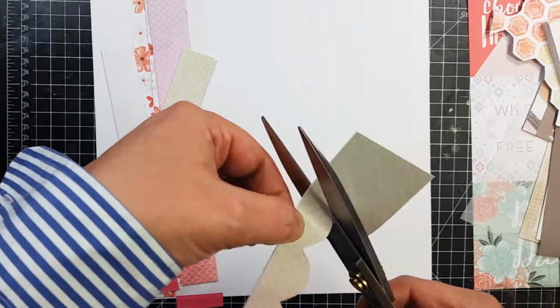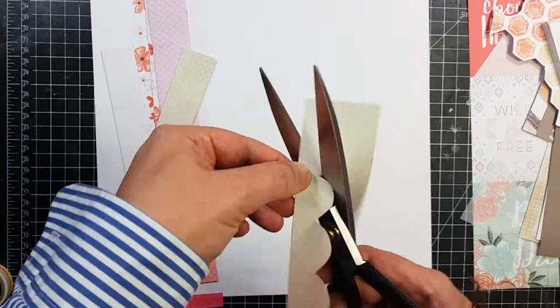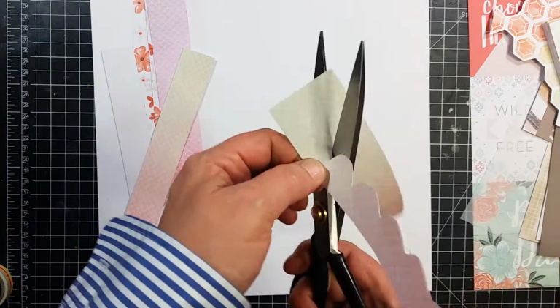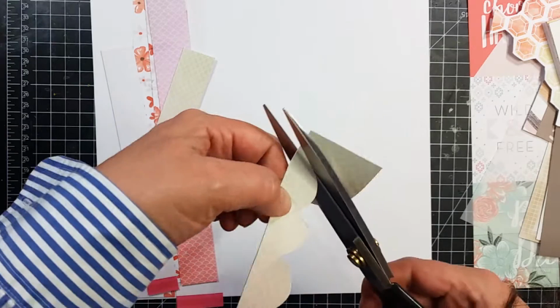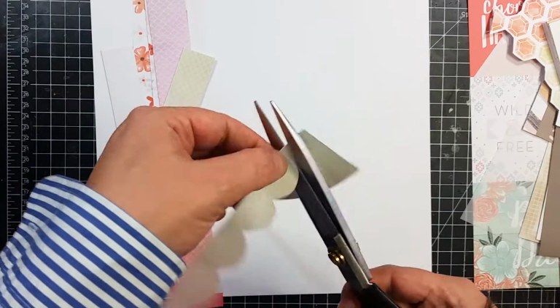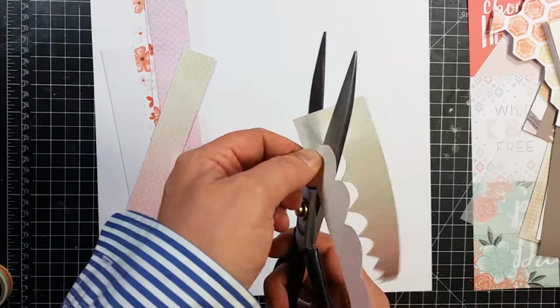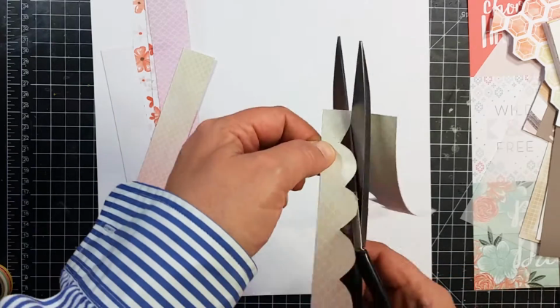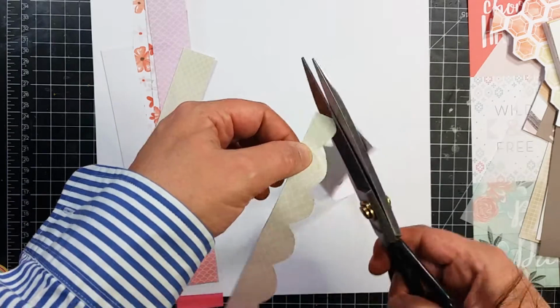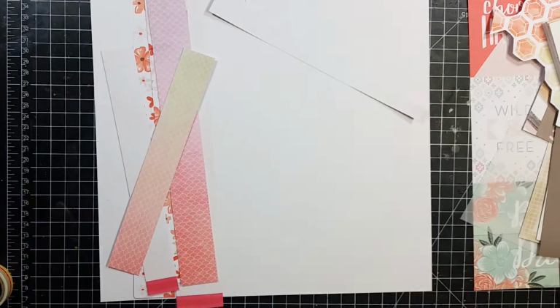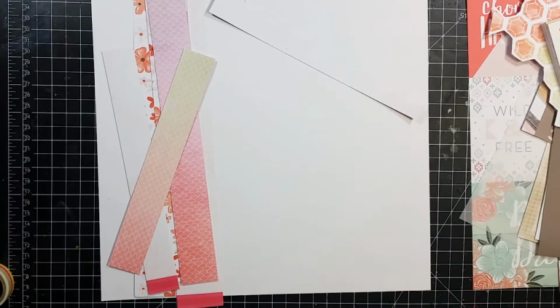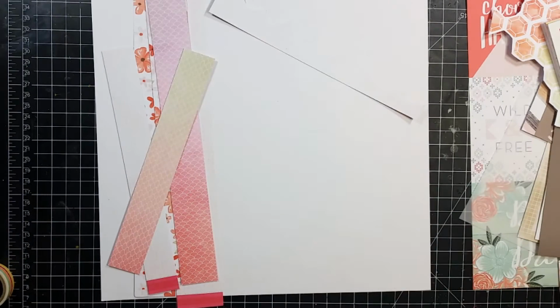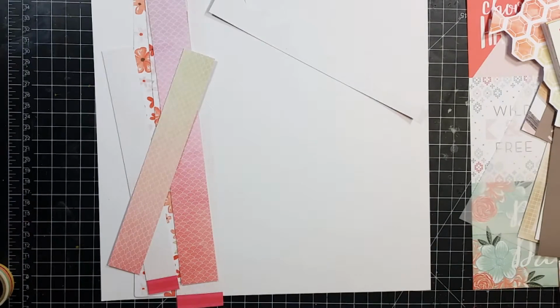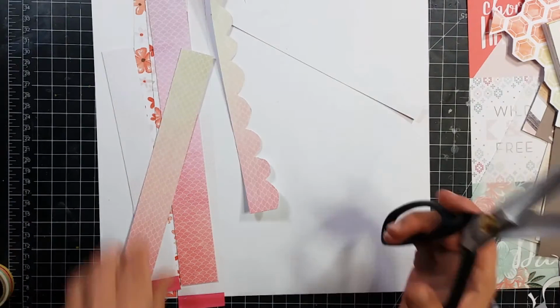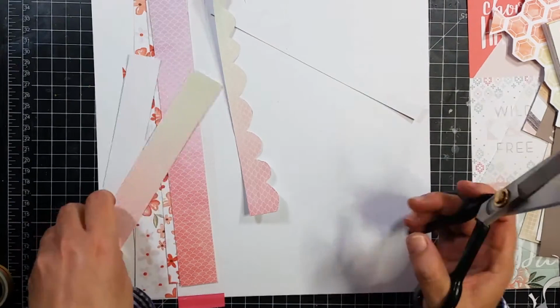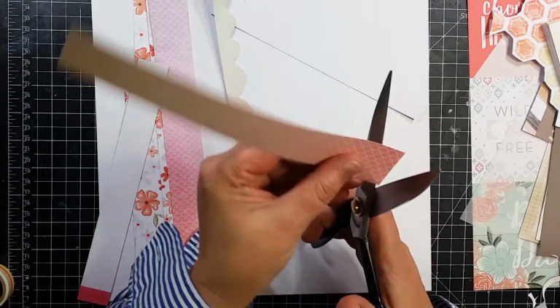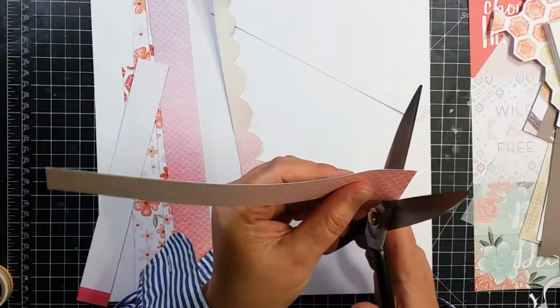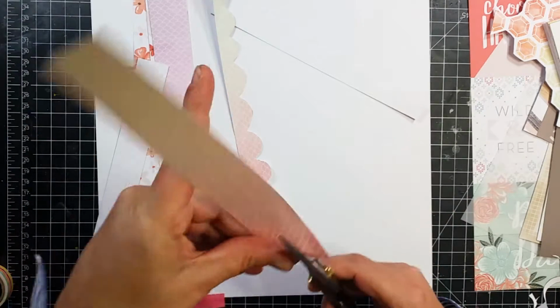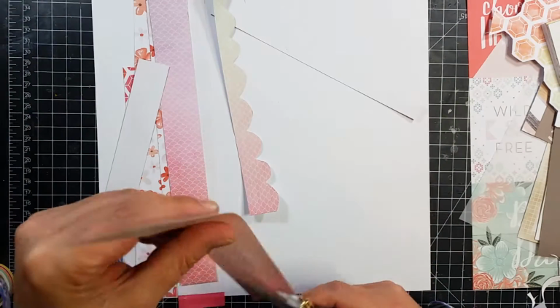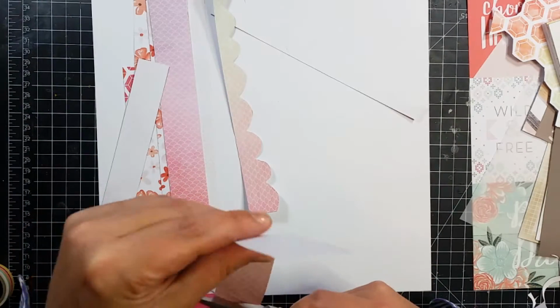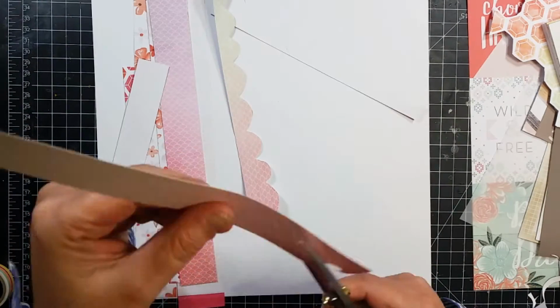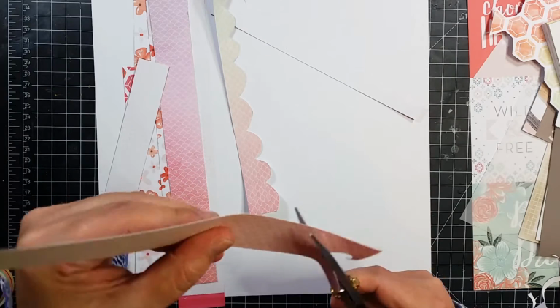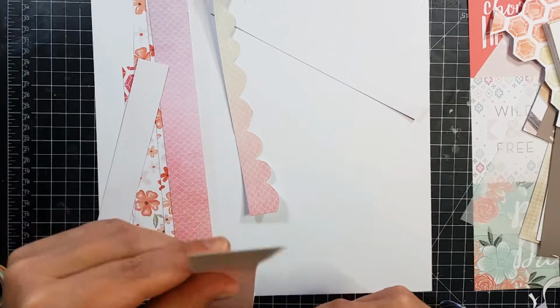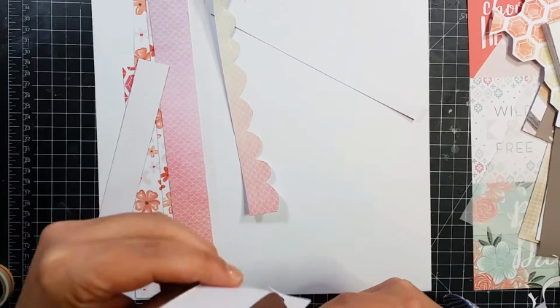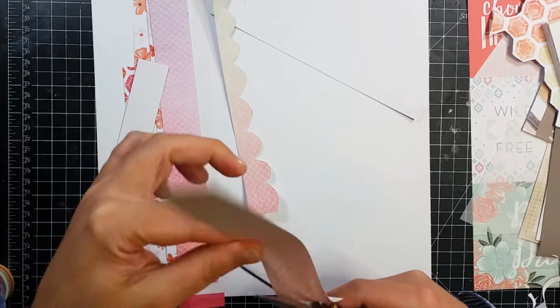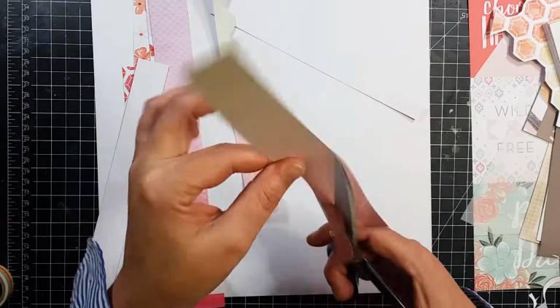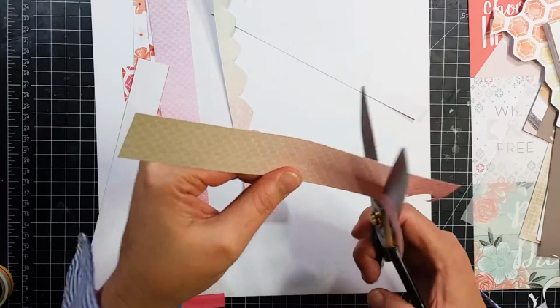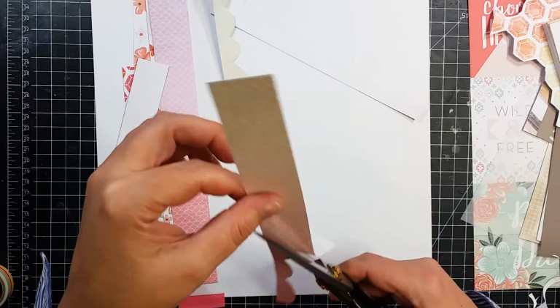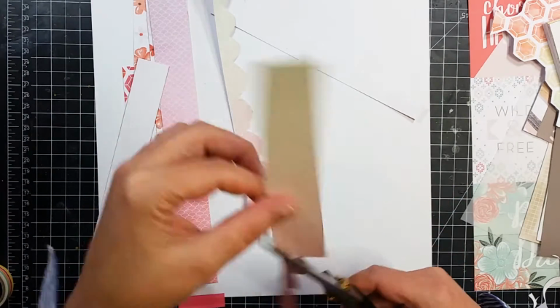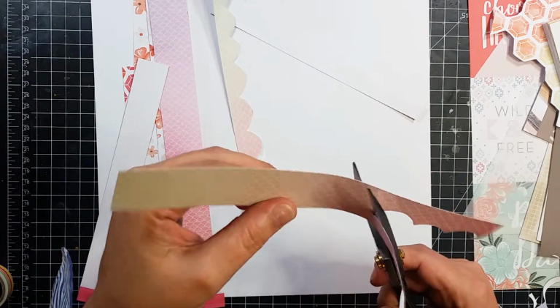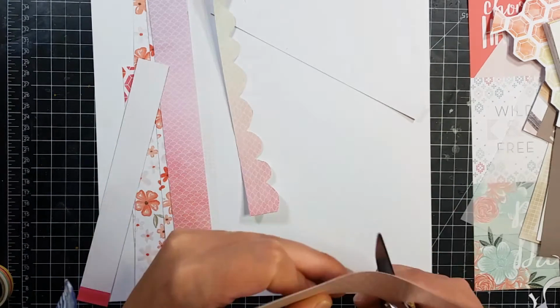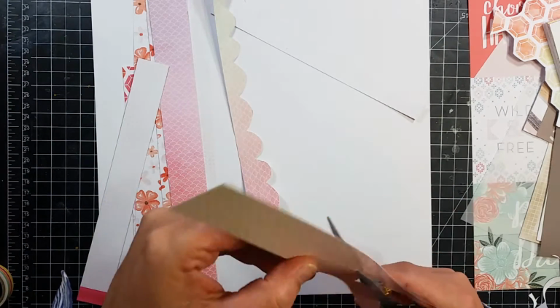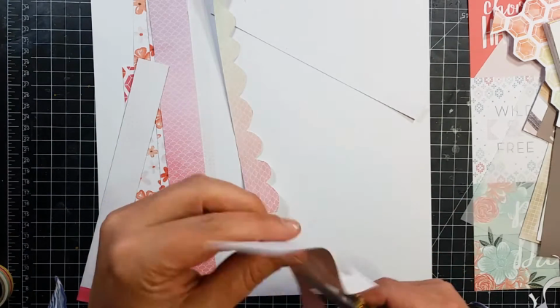Right here I go ahead and start doing the scallops and I just do them all by hand. I am going to cut away and then they will all be done.